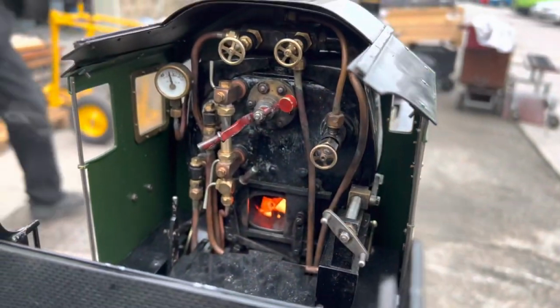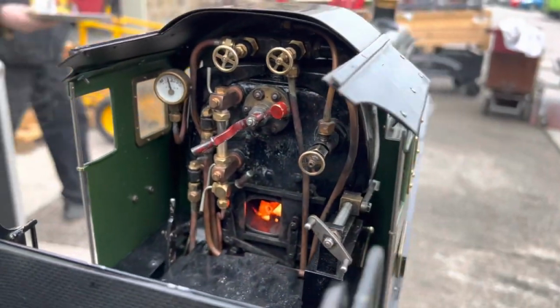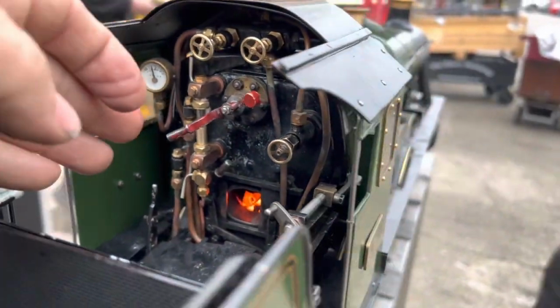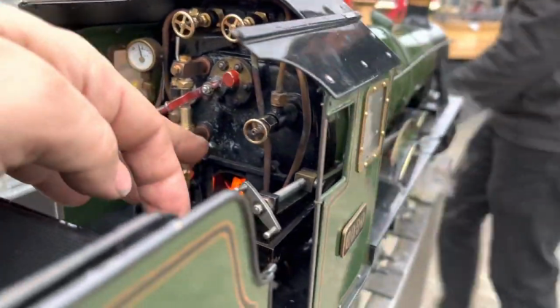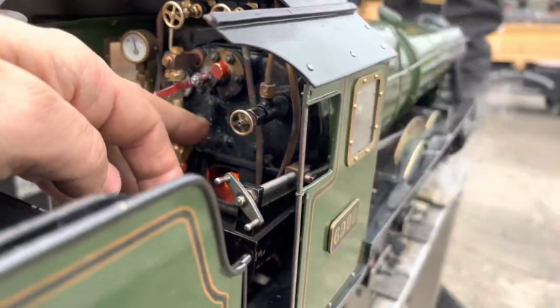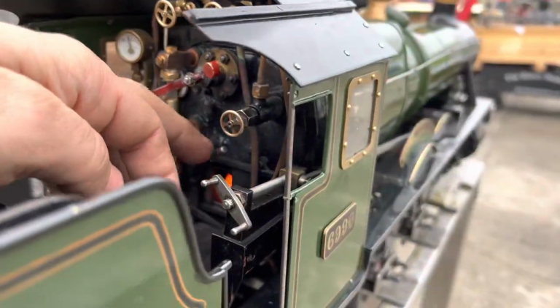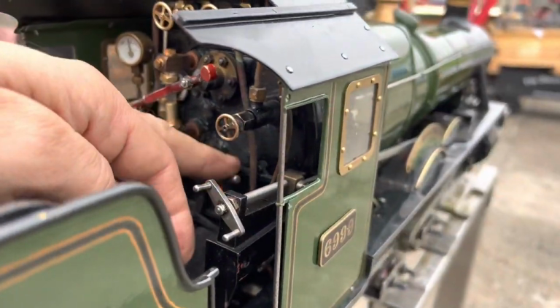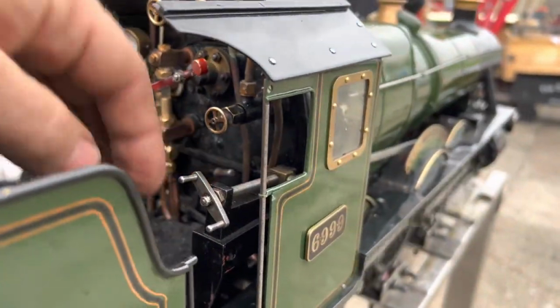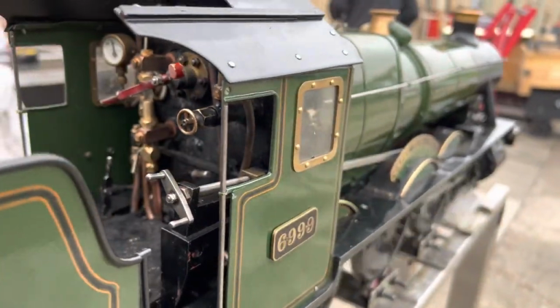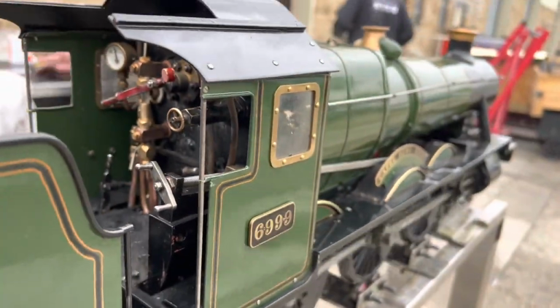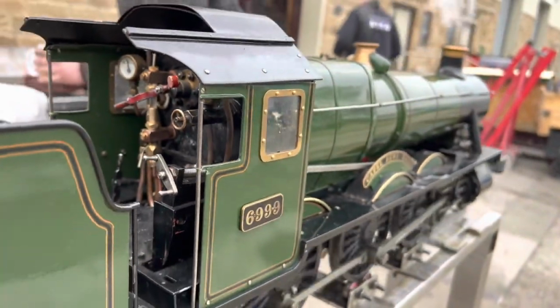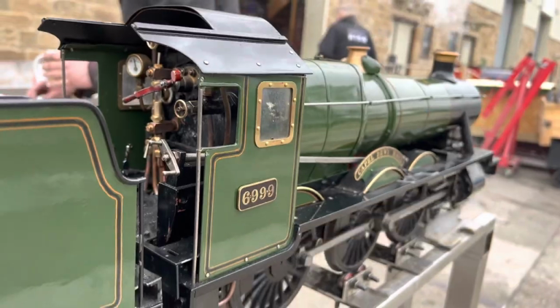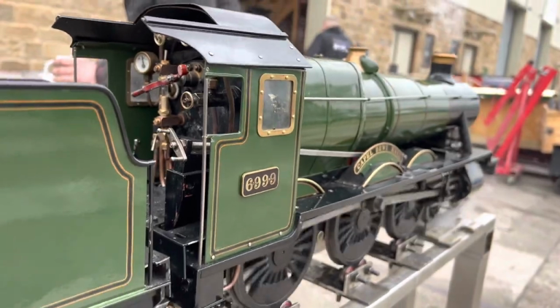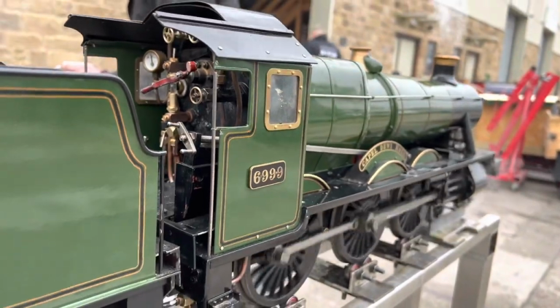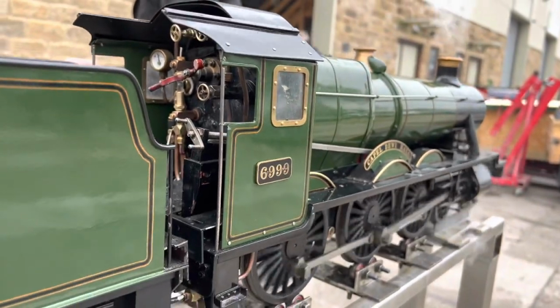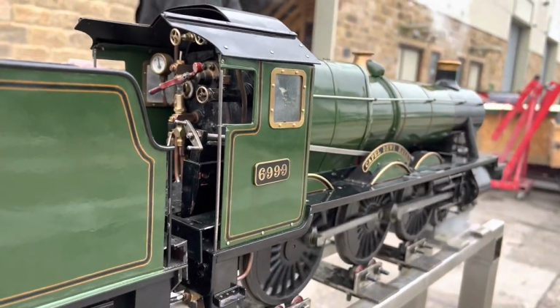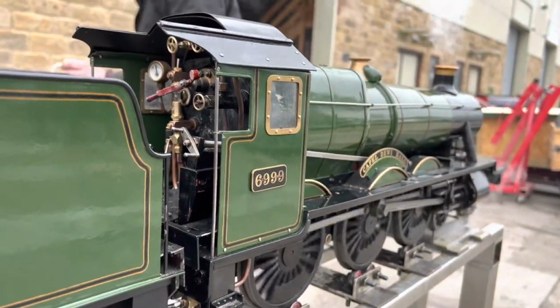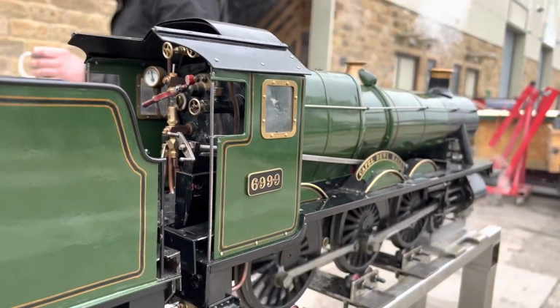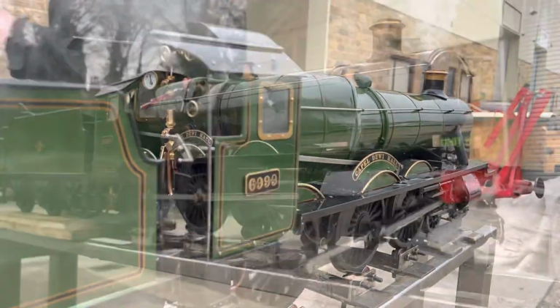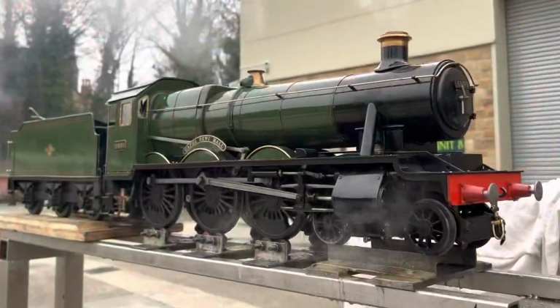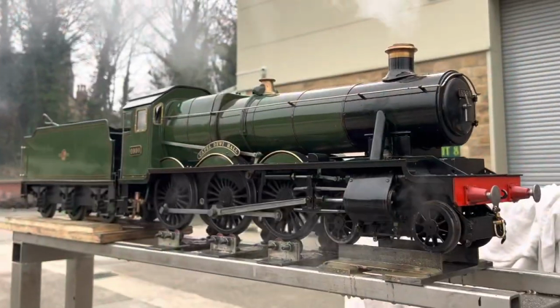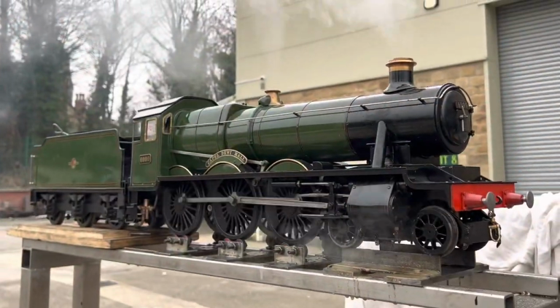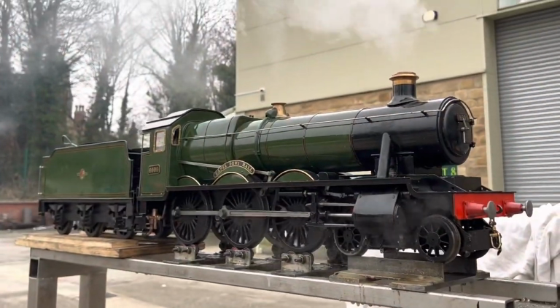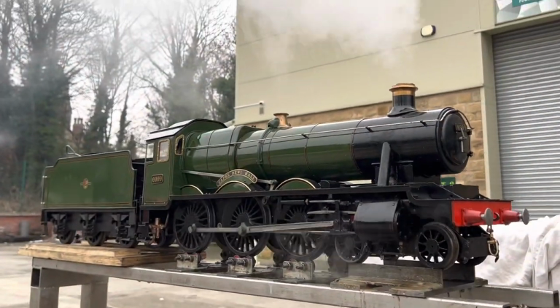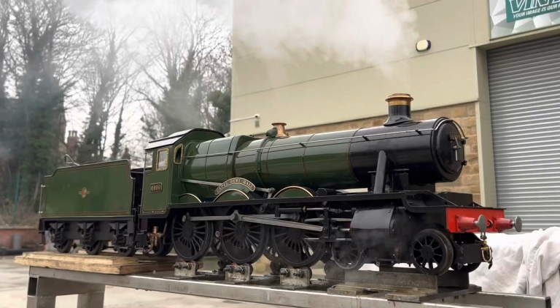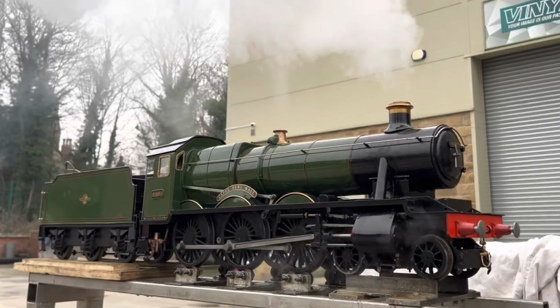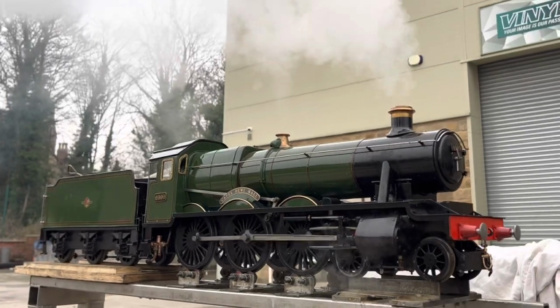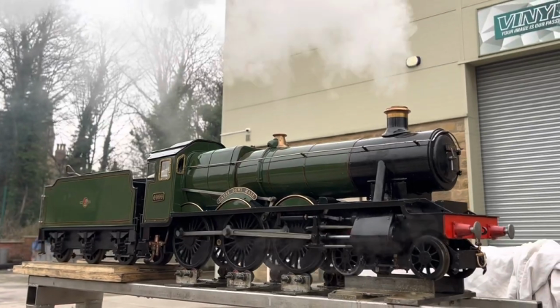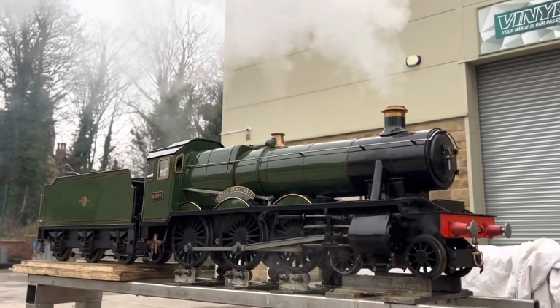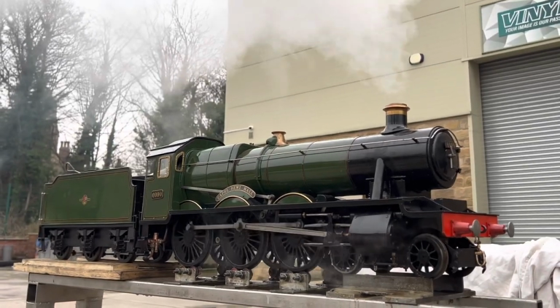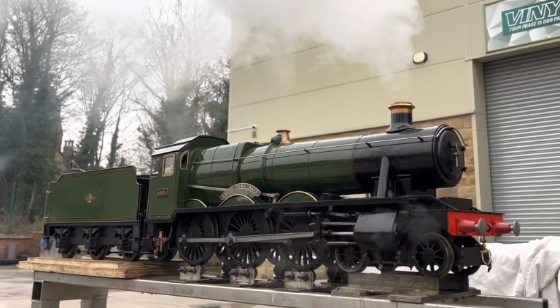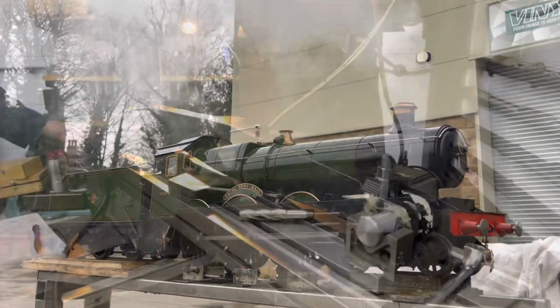This is the 3.5 inch gauge haul with the running boards all back on again, on steam test, finally getting ready before it goes to its new owner. Really pretty engine, that.